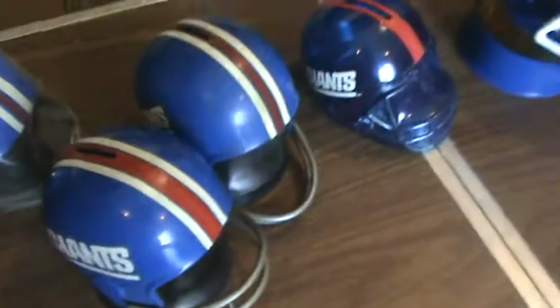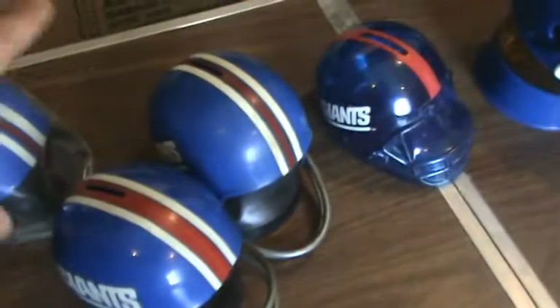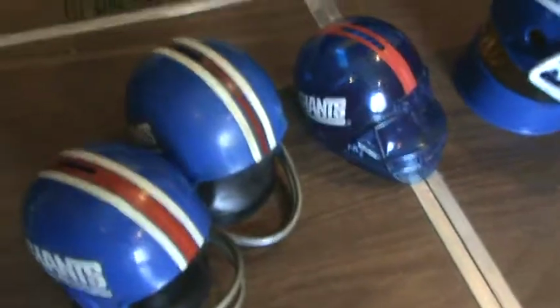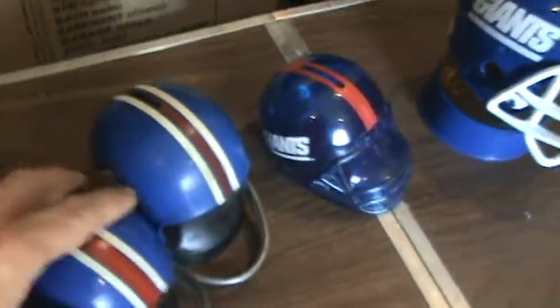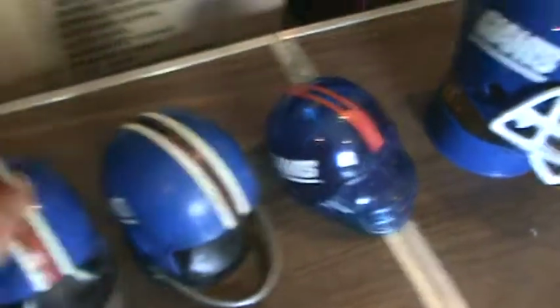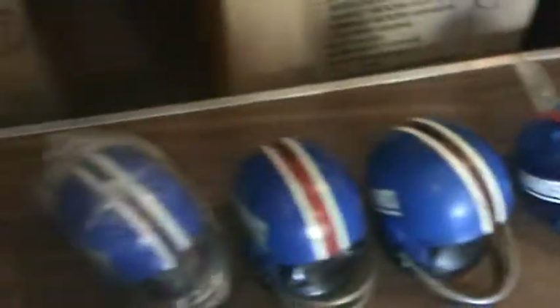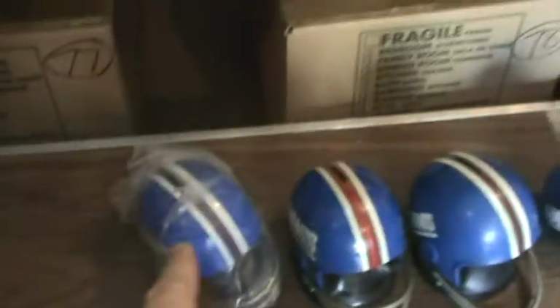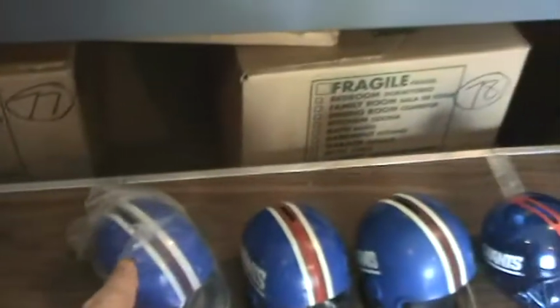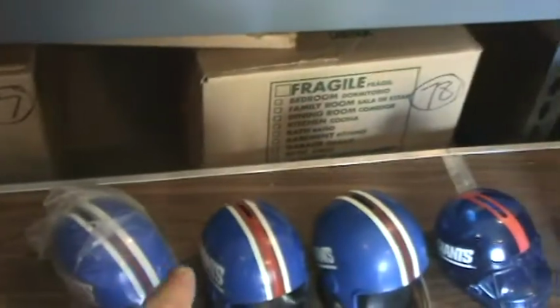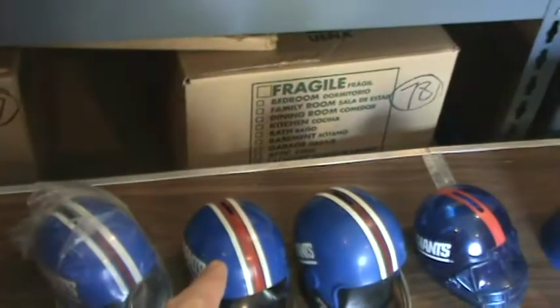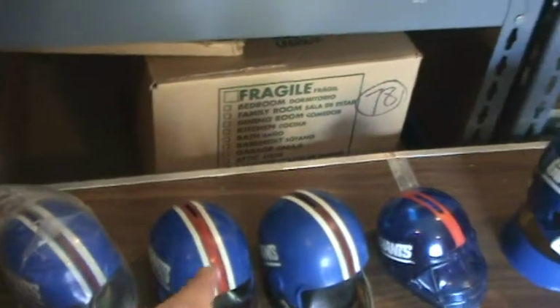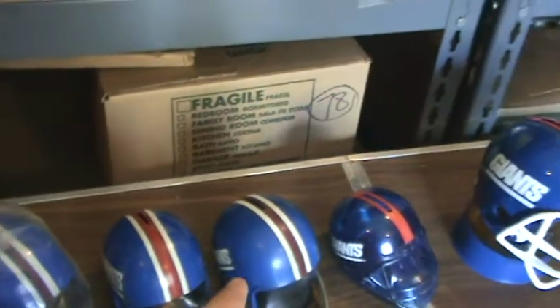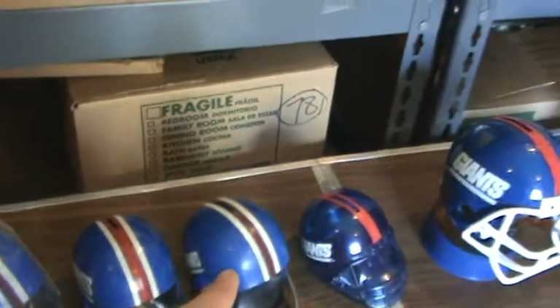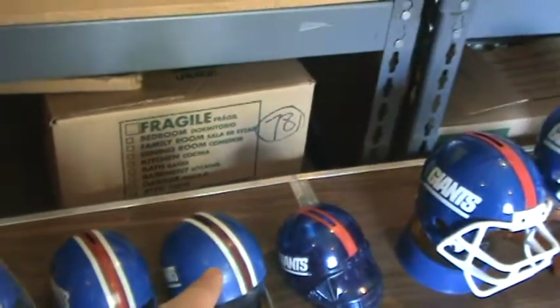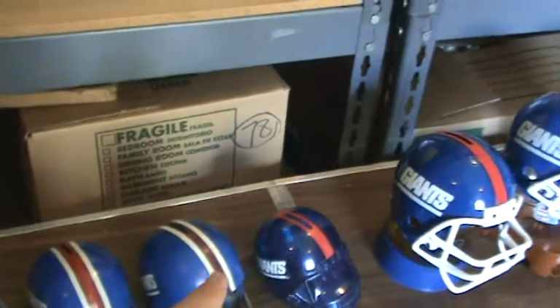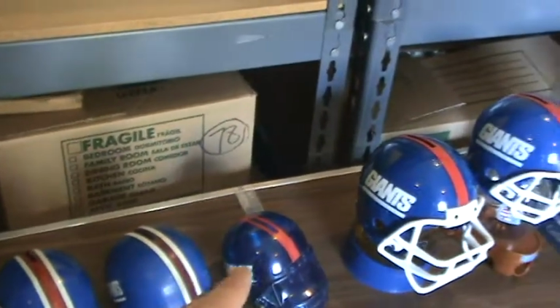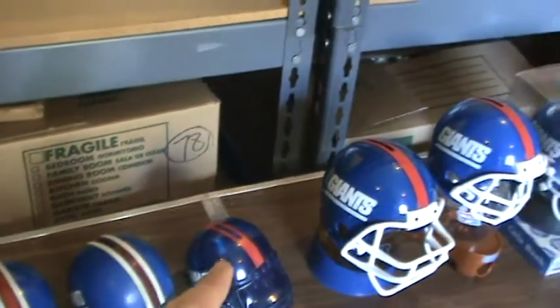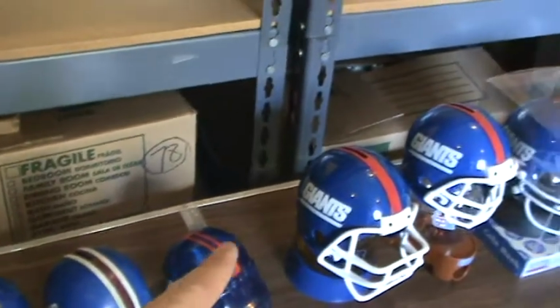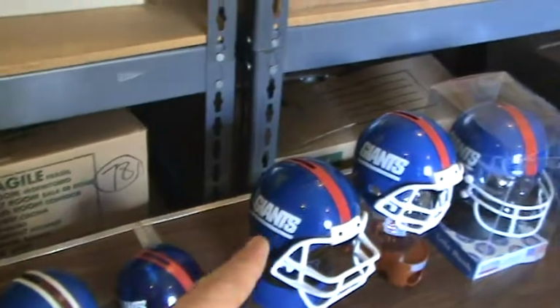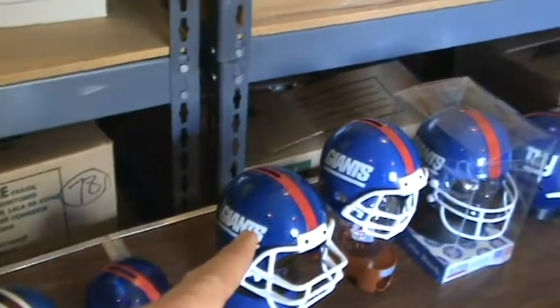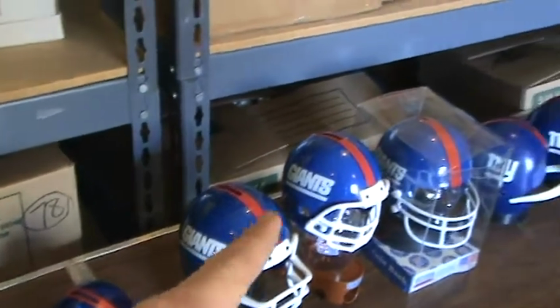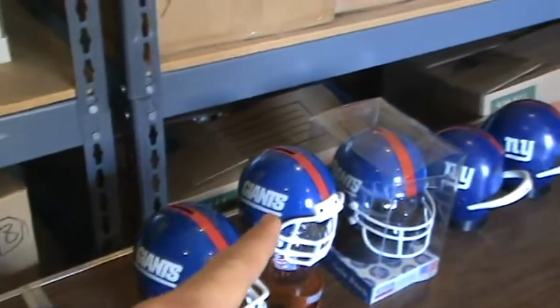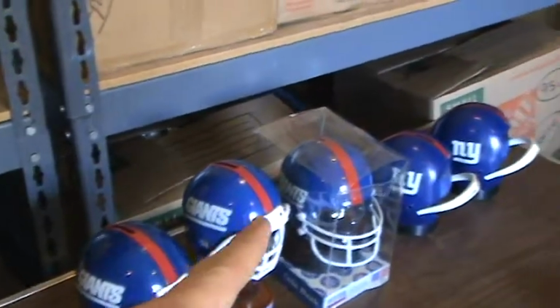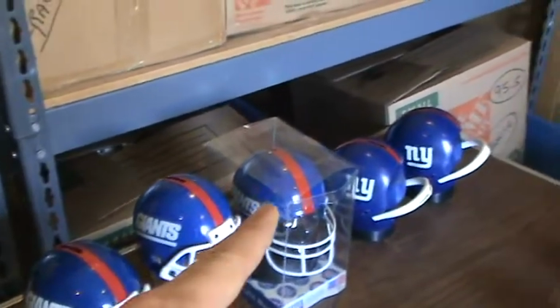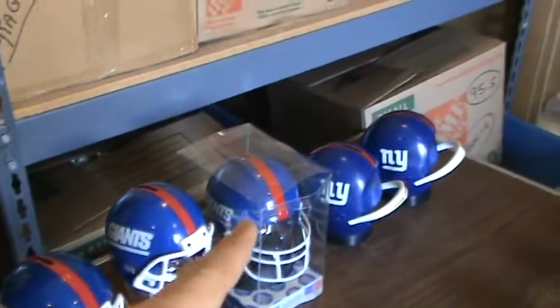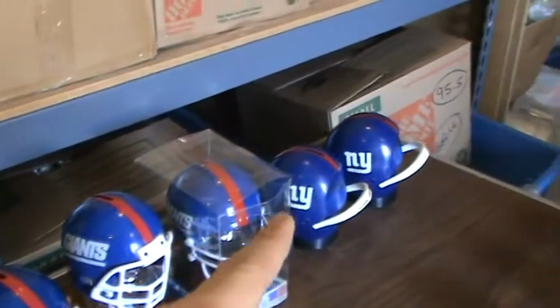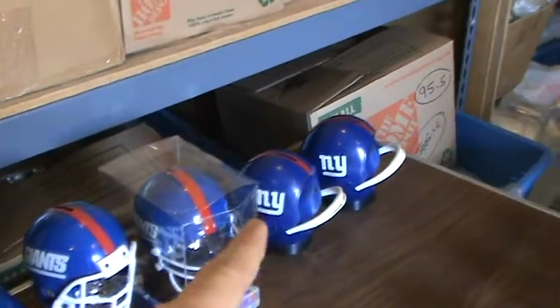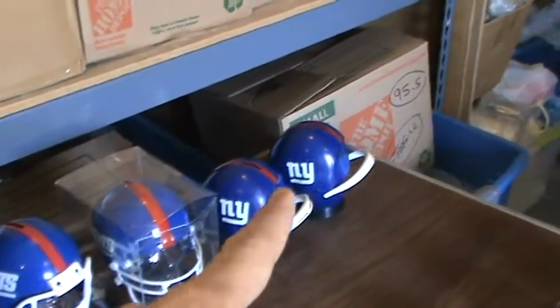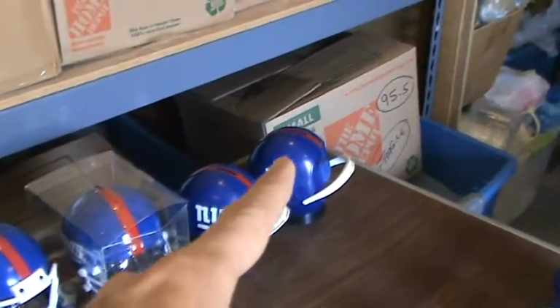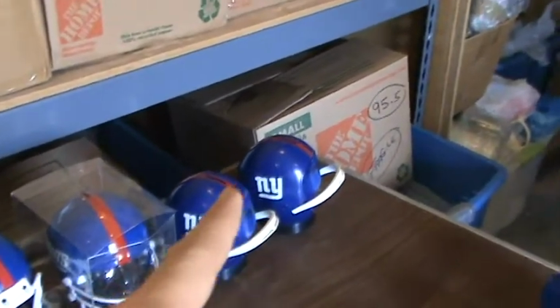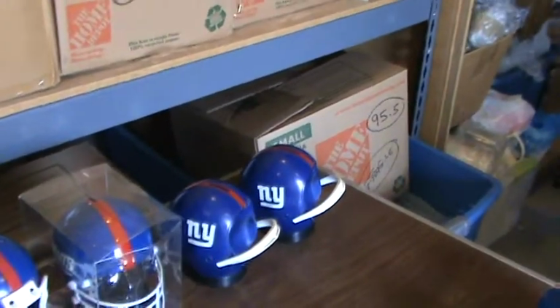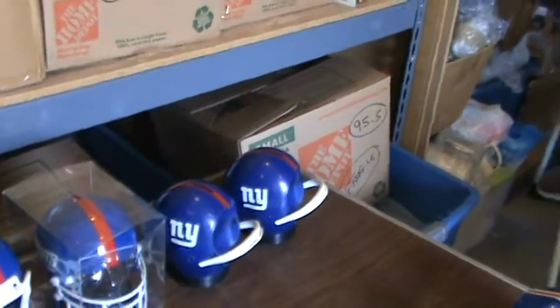Okay, so there we go. That's the back row: one, two, three, four, five, six, seven, eight, nine plastic coin banks.